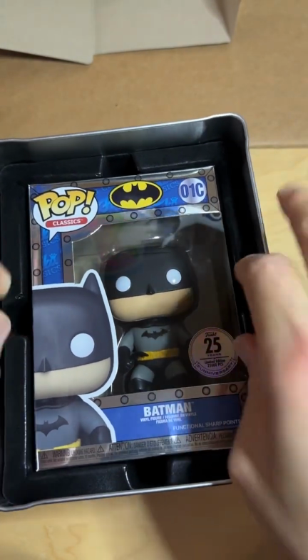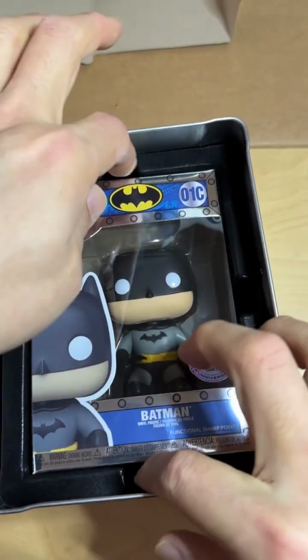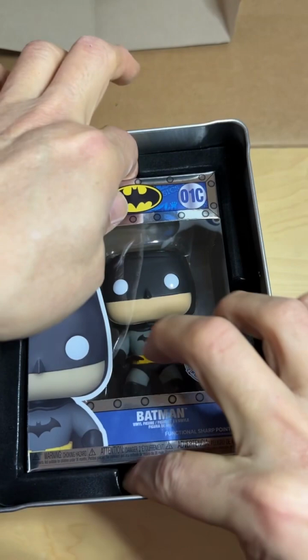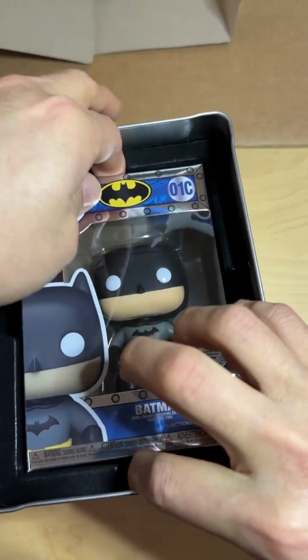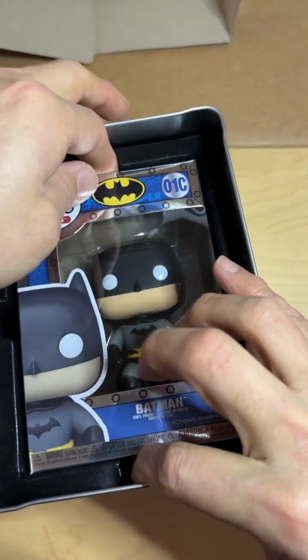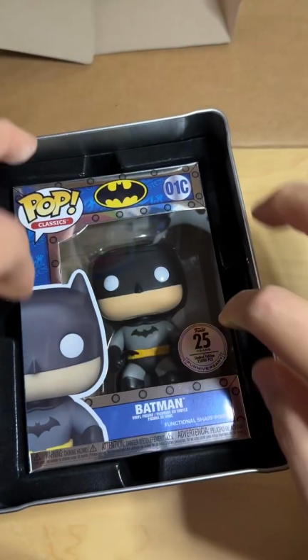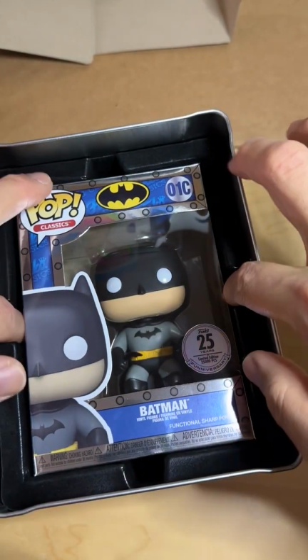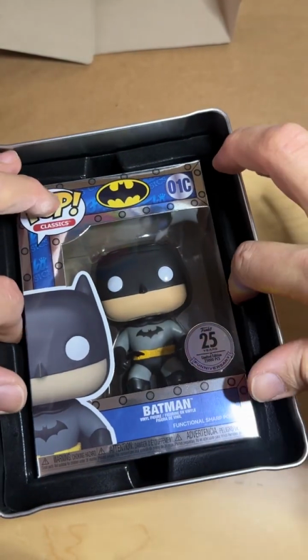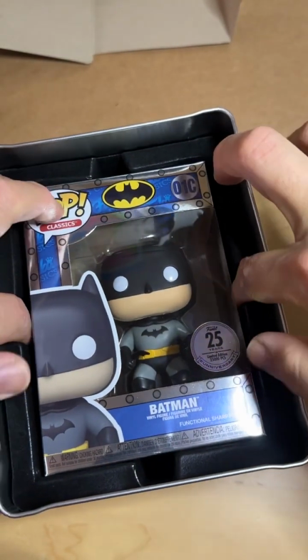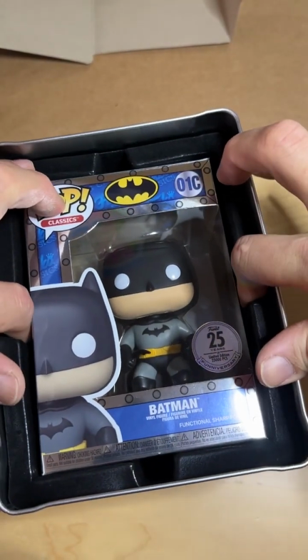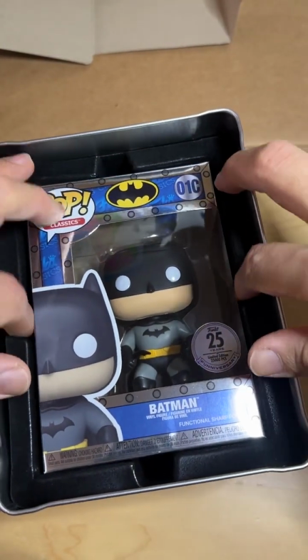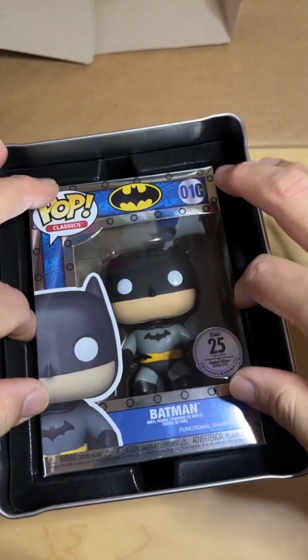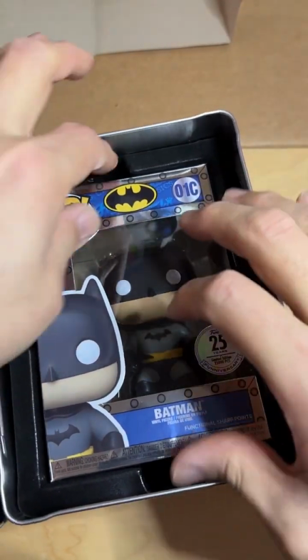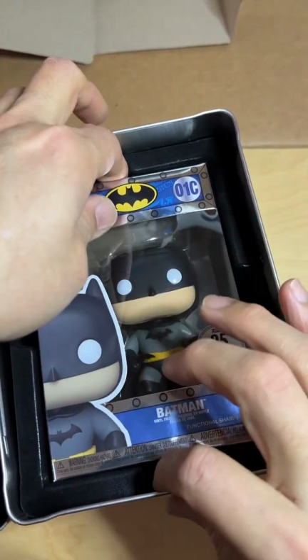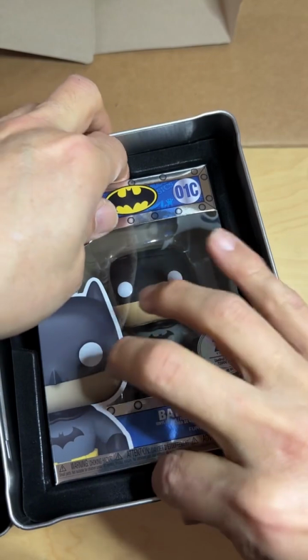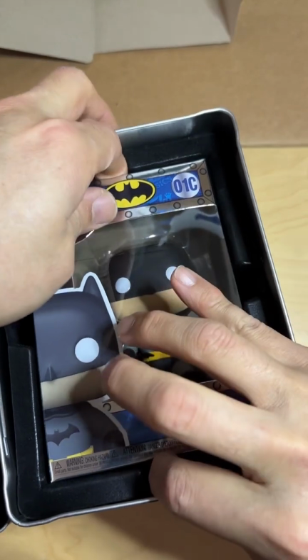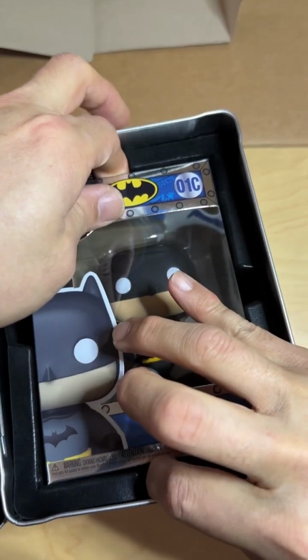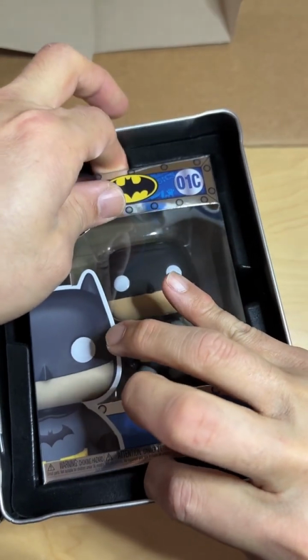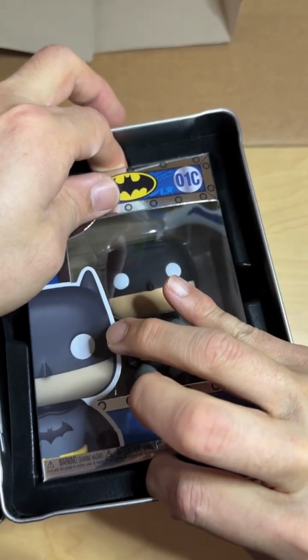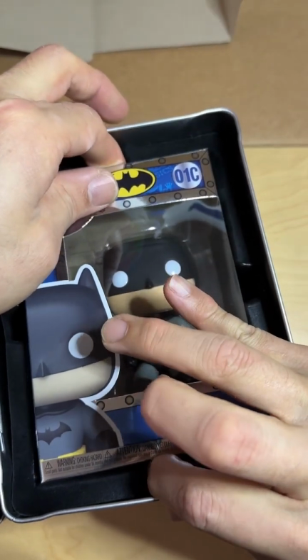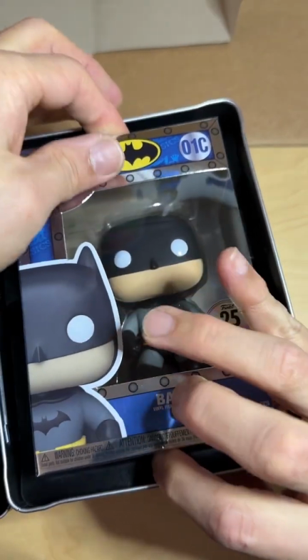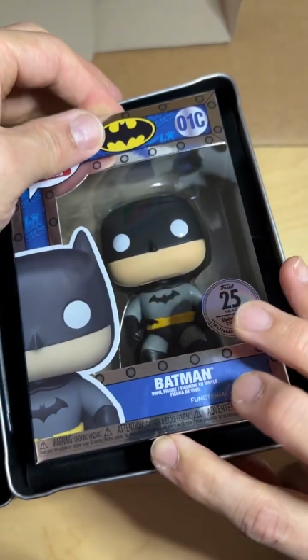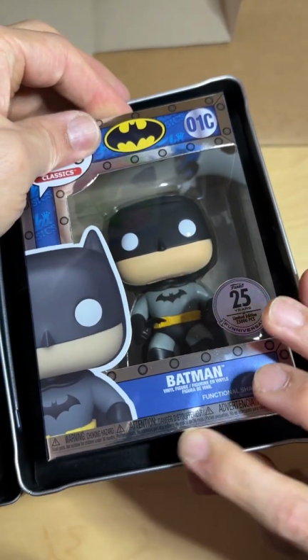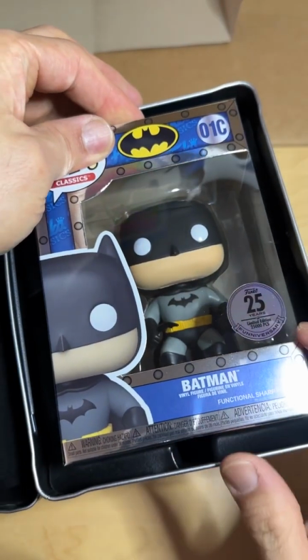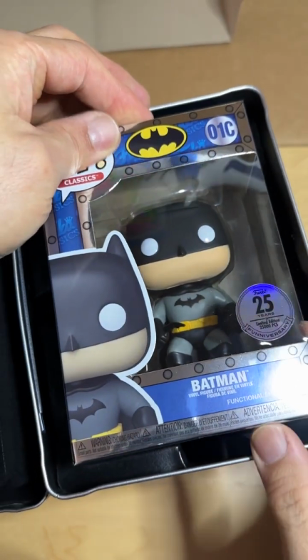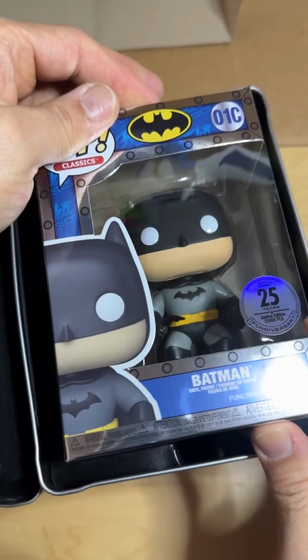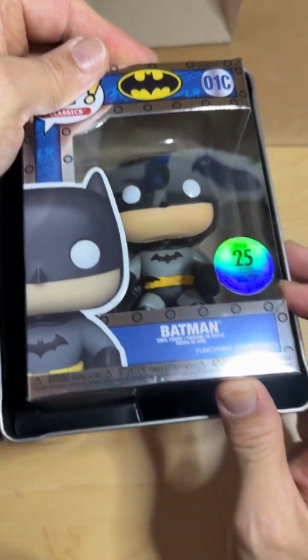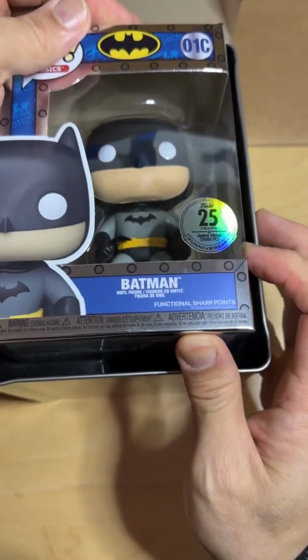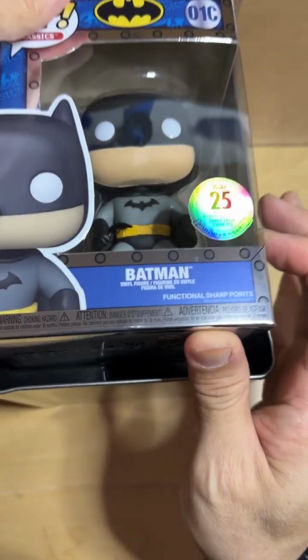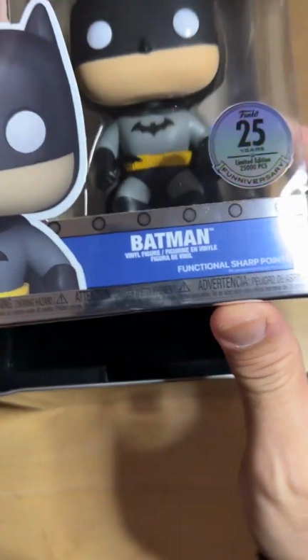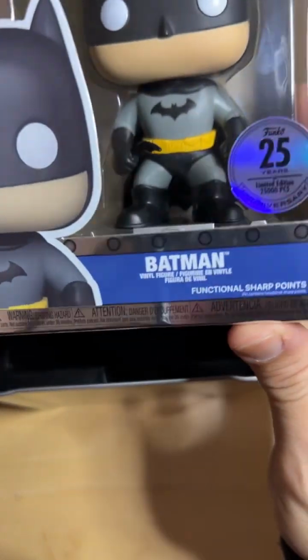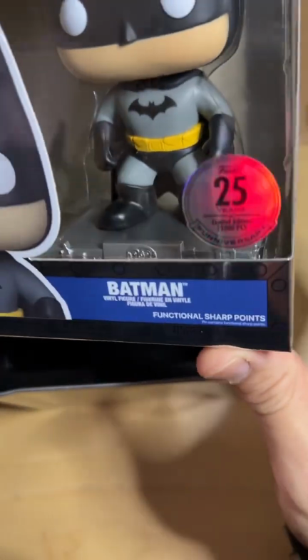Oh wow, it's really hard to take out. So just be careful how you take that out.